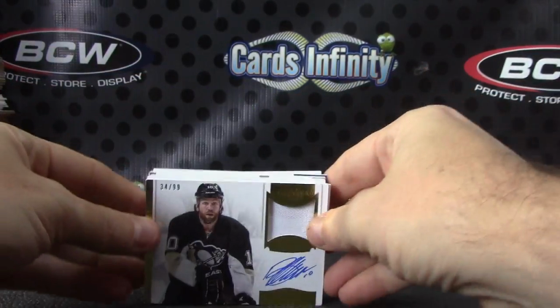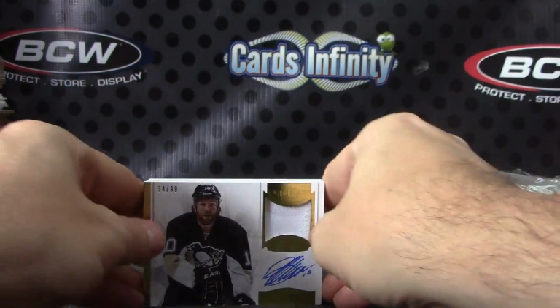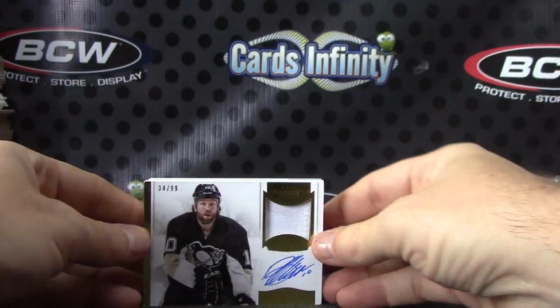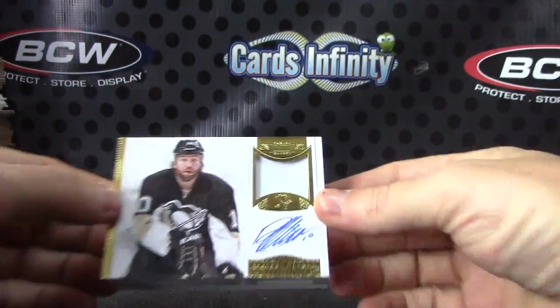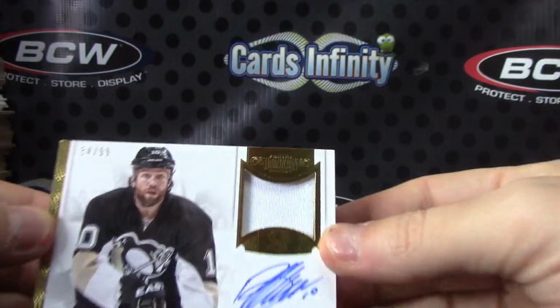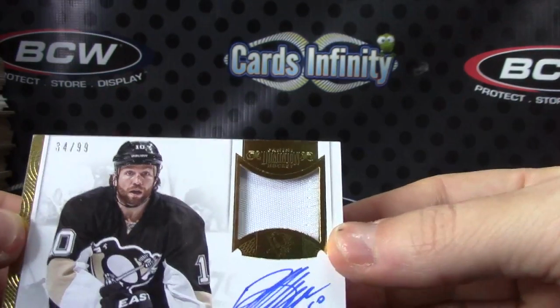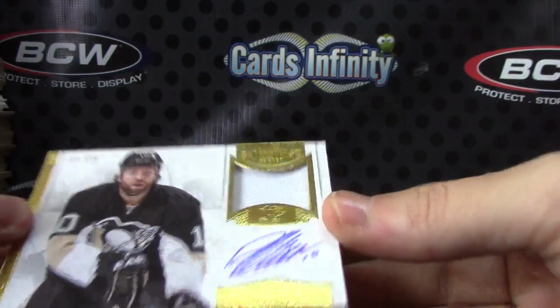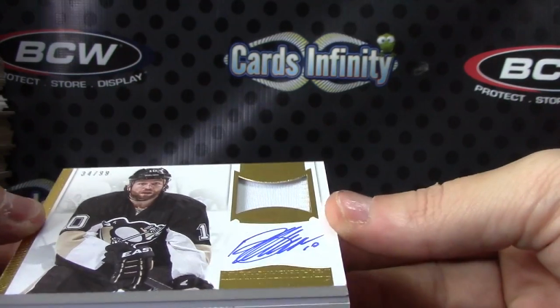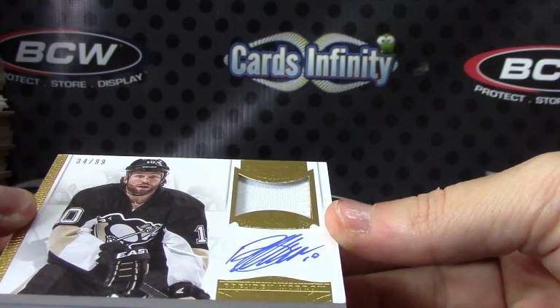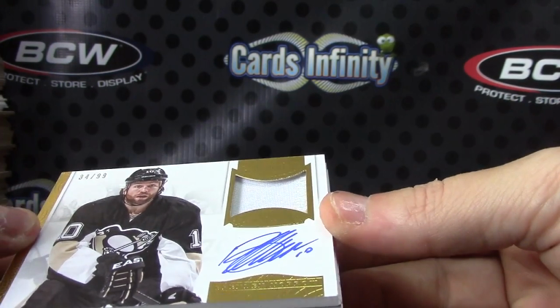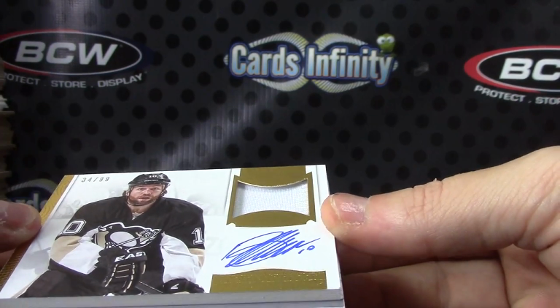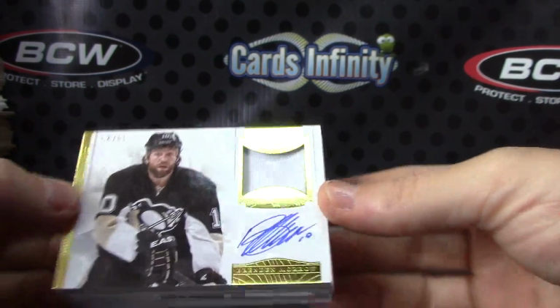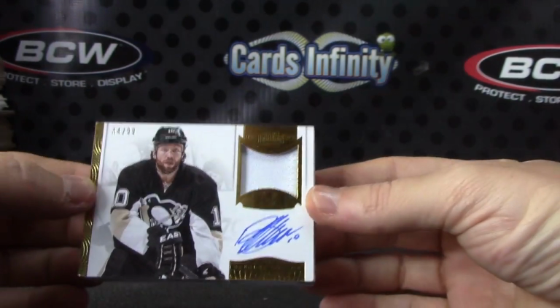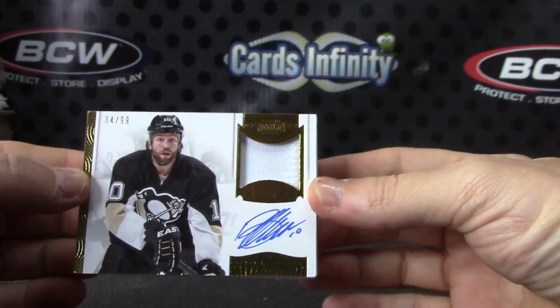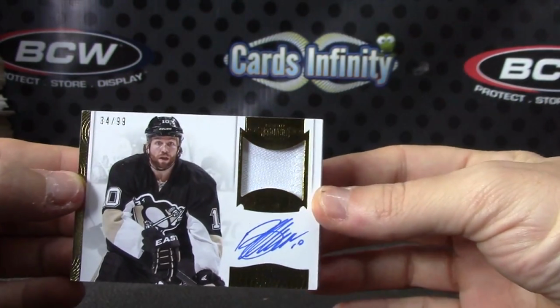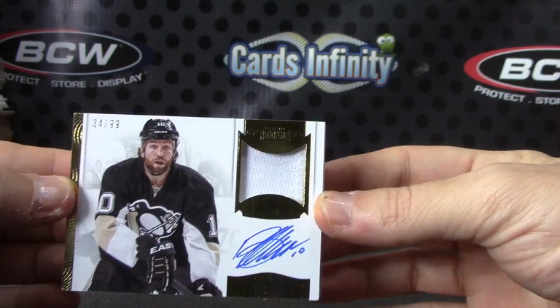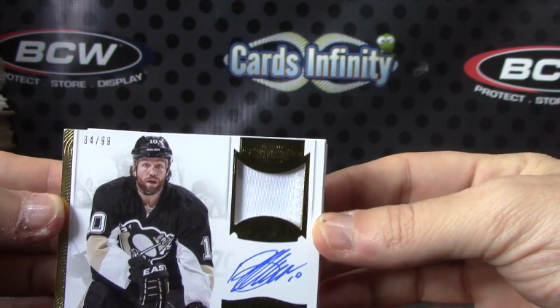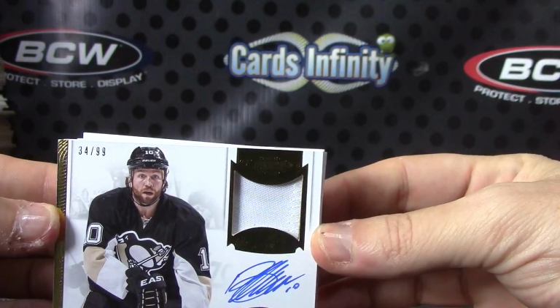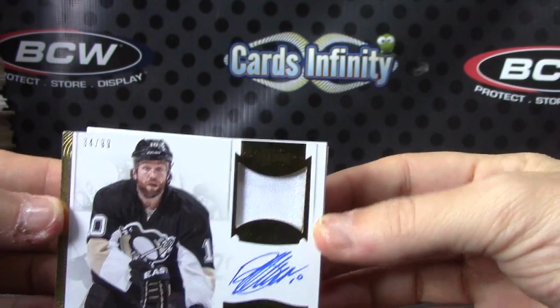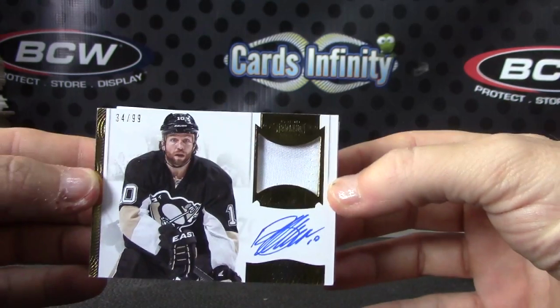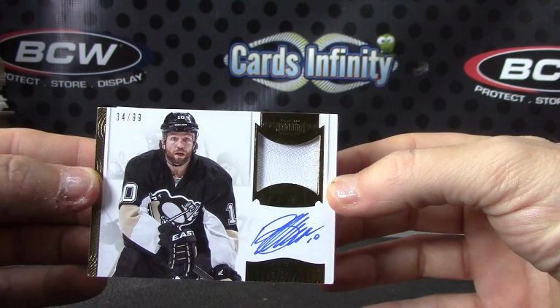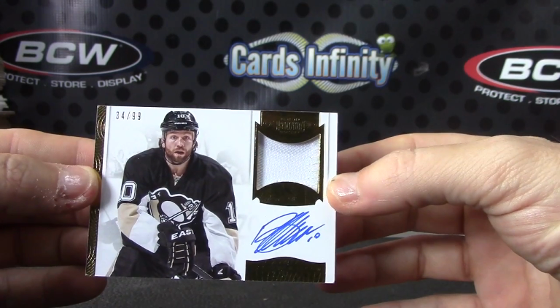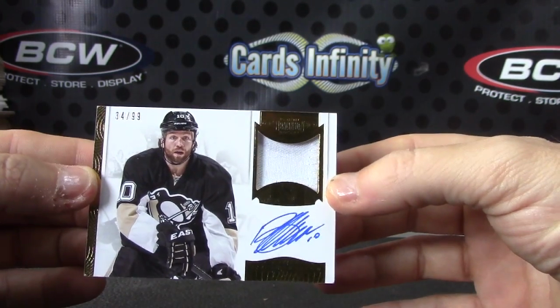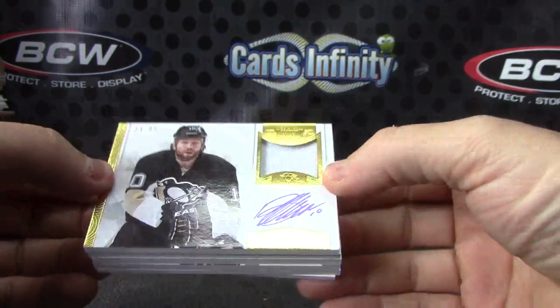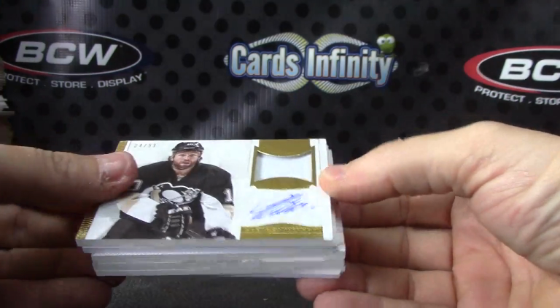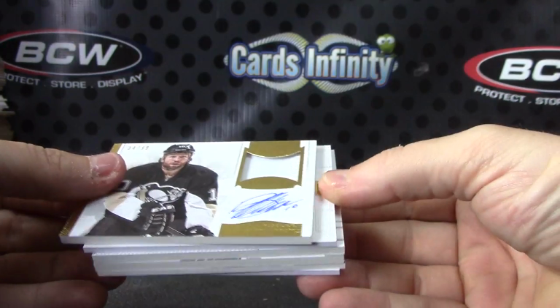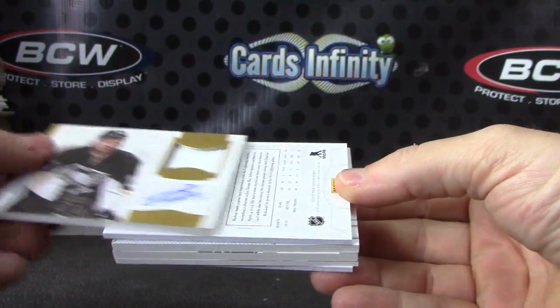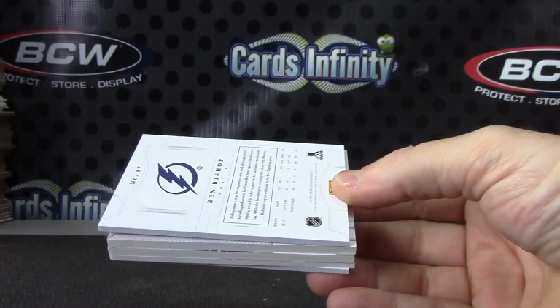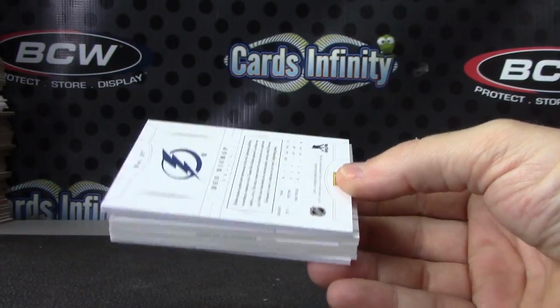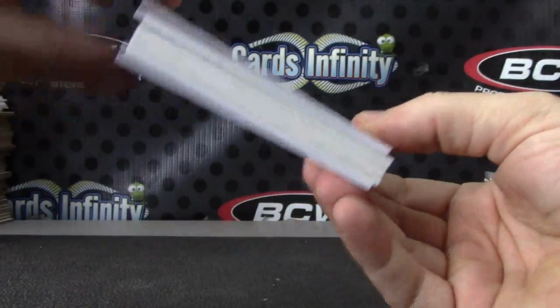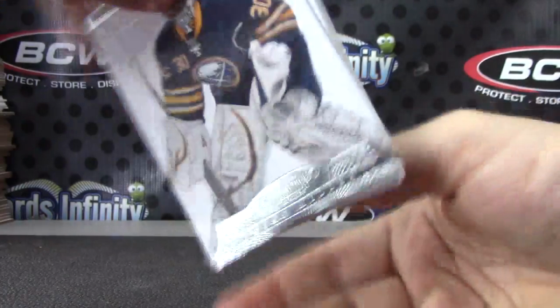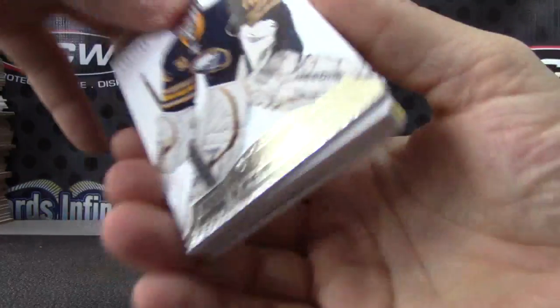All right, we have 34 of 99. Is that Brandon Morrow? Yeah, Brandon Morrow with a patch — there is stitching on the right side of the patch. Brandon Morrow. The sun will come out, Brandon Morrow.